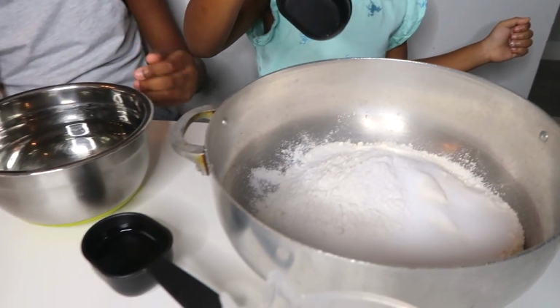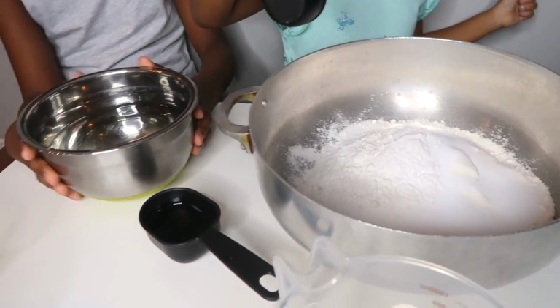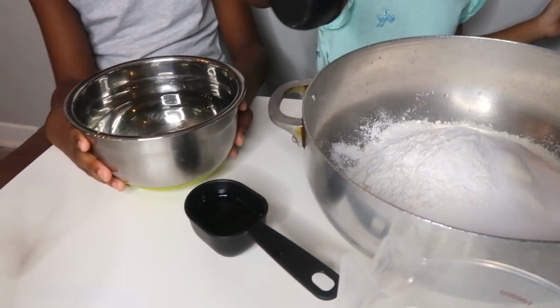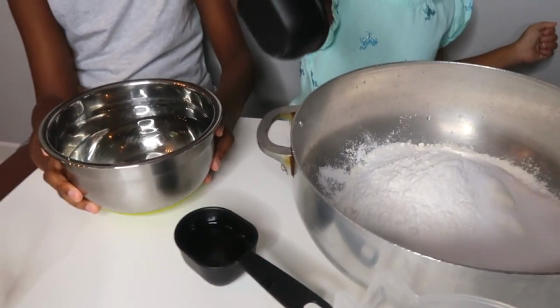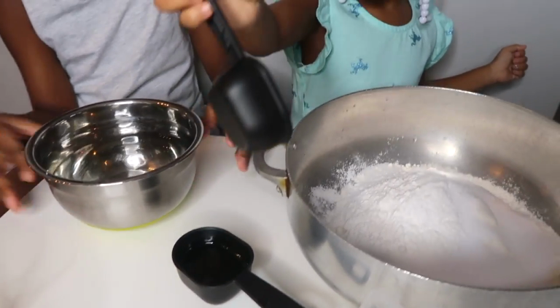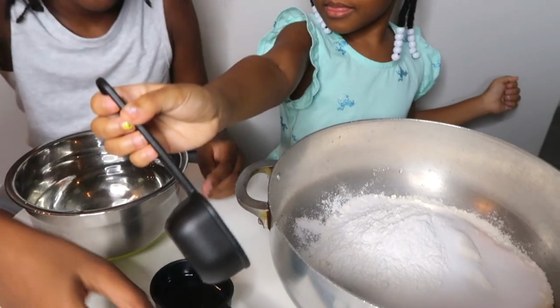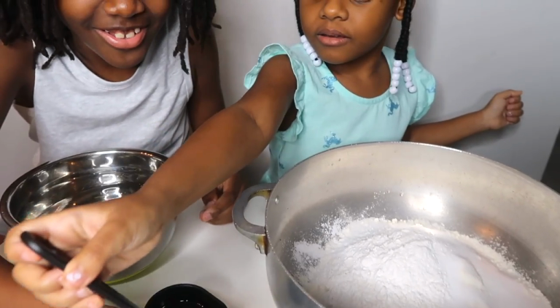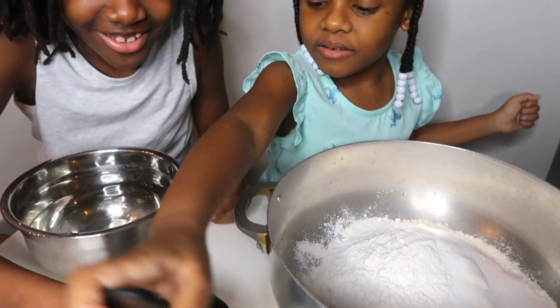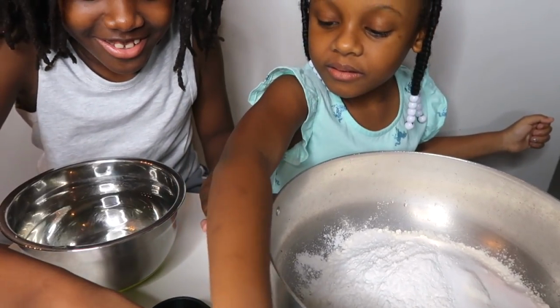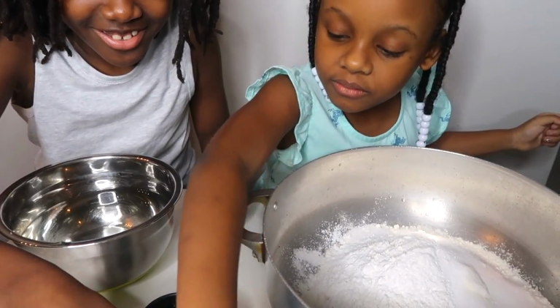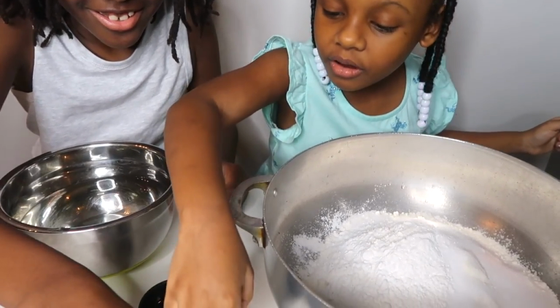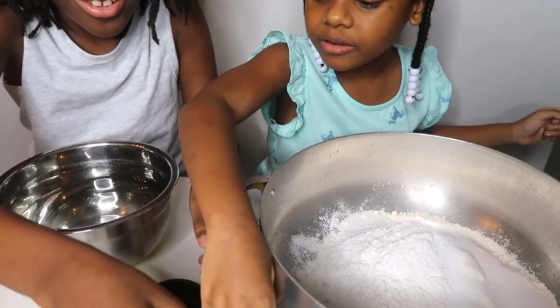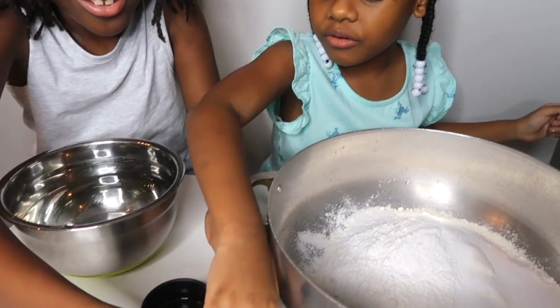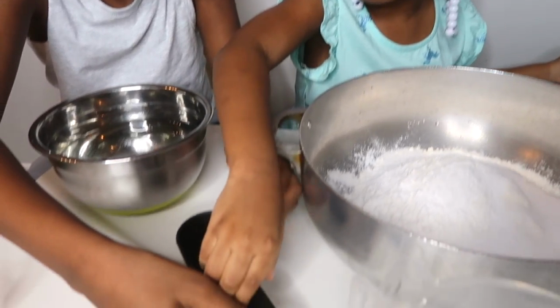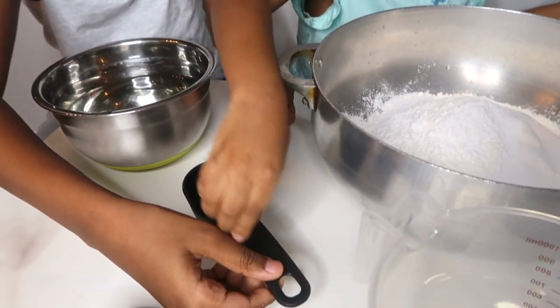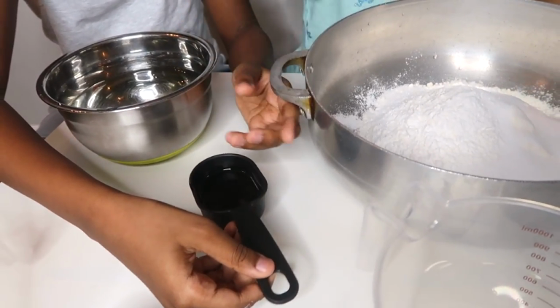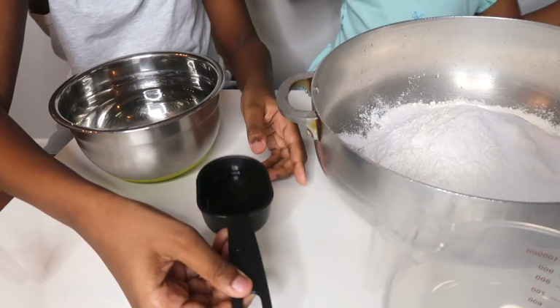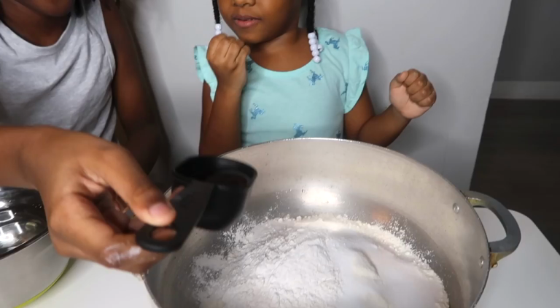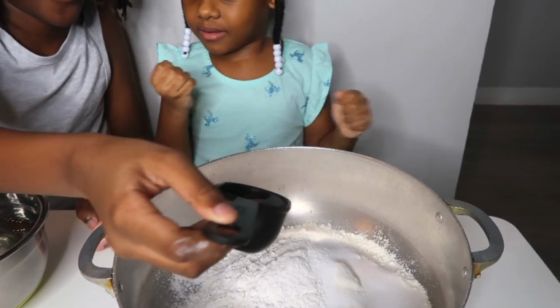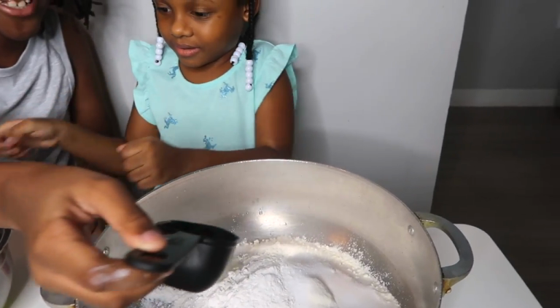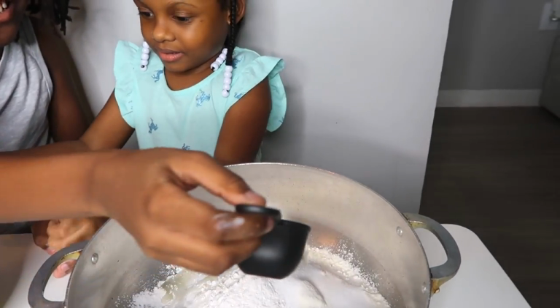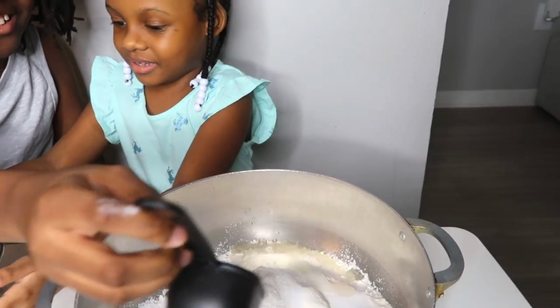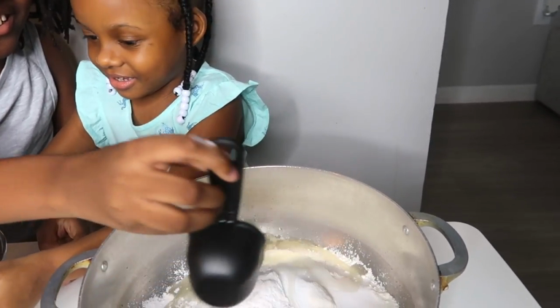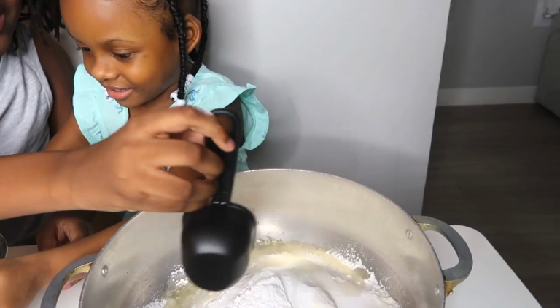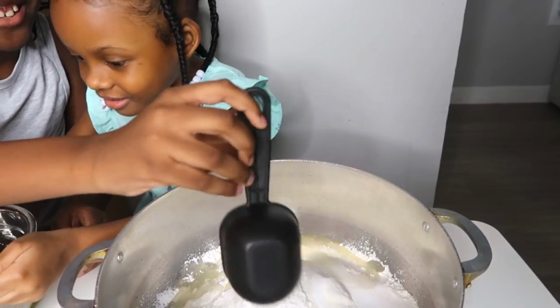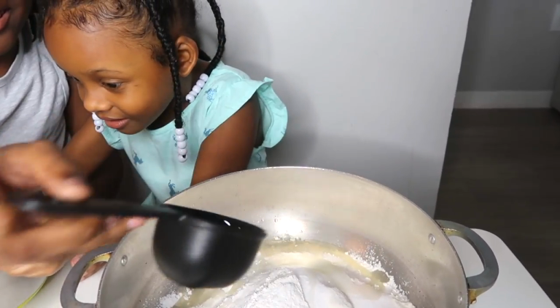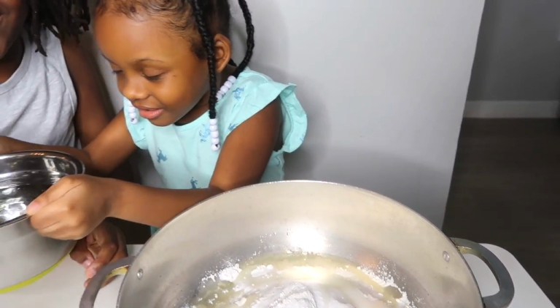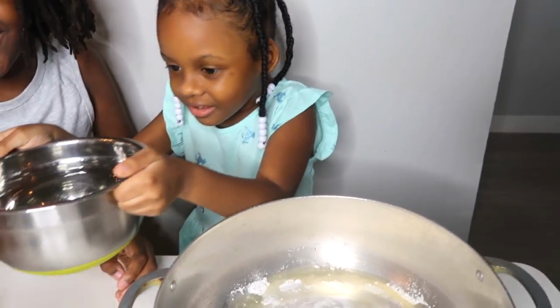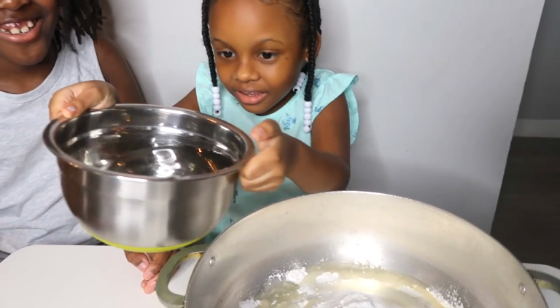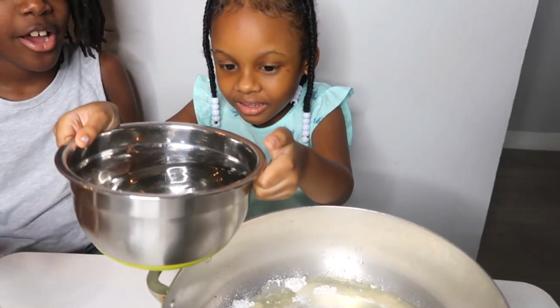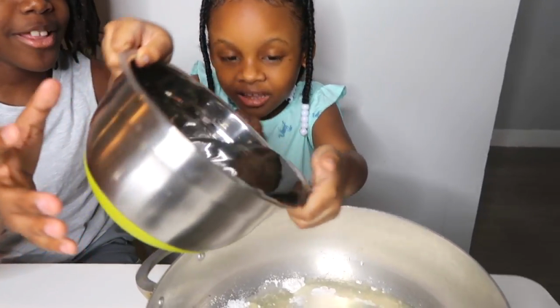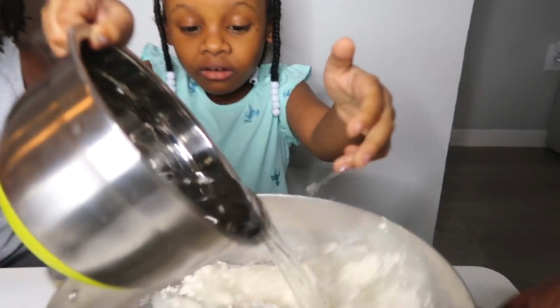Now is the oil — vegetable oil — which is 1 and a half cups. Take turns, you guys. And then that's 1 and a half cups of lukewarm water.